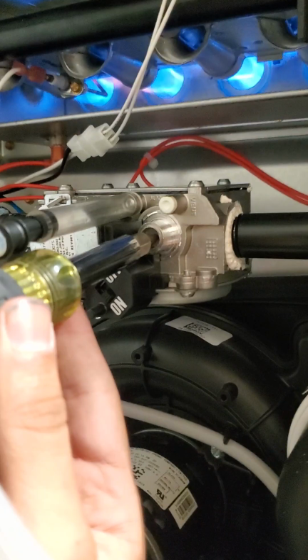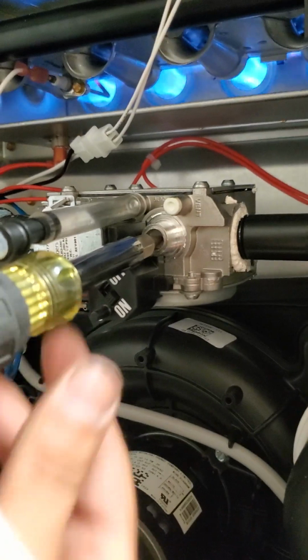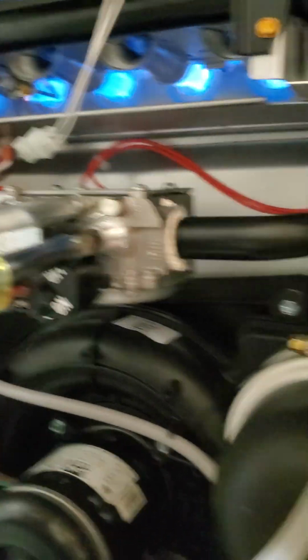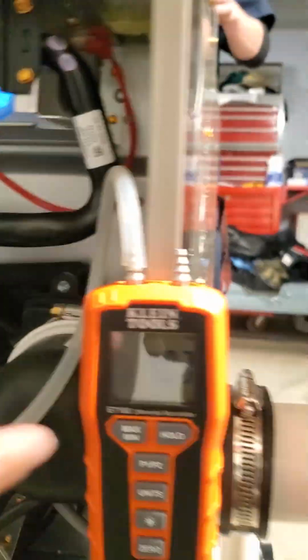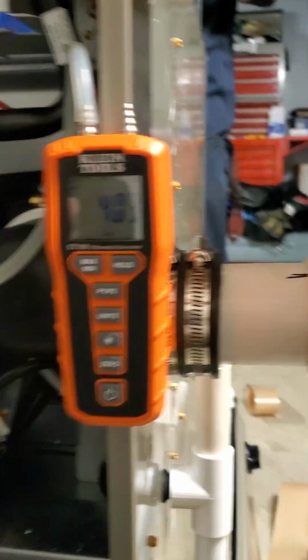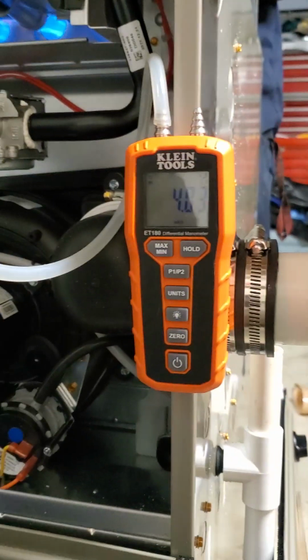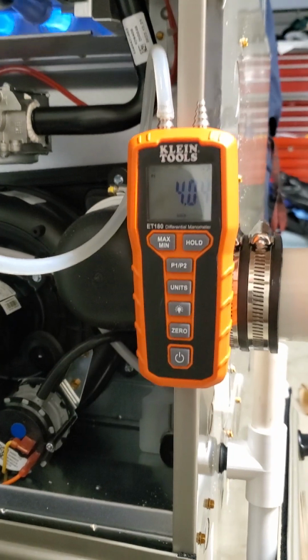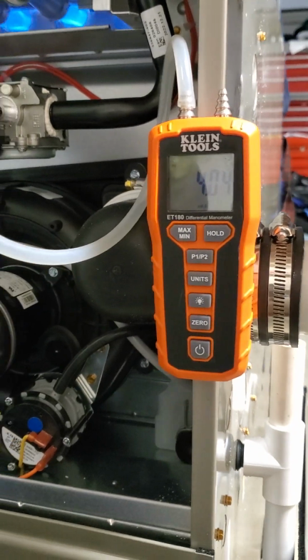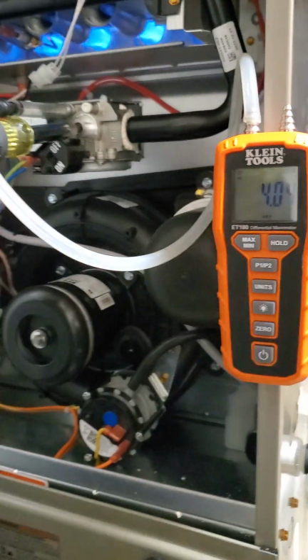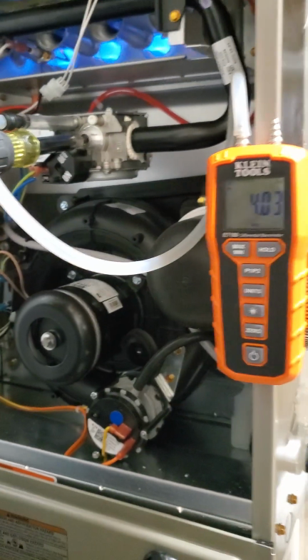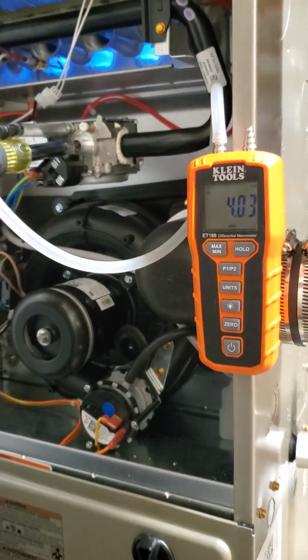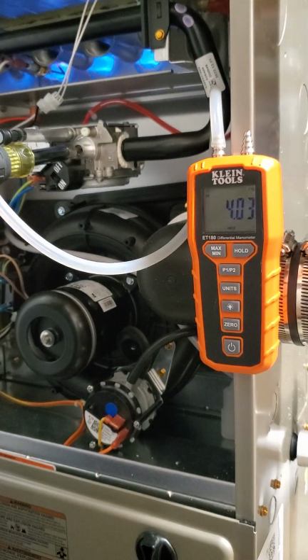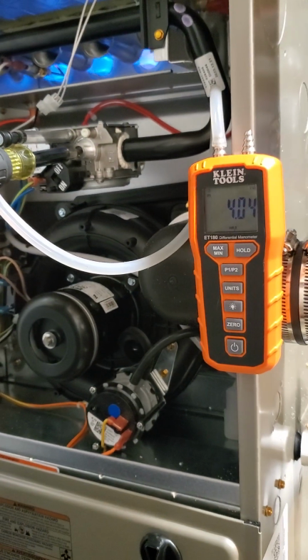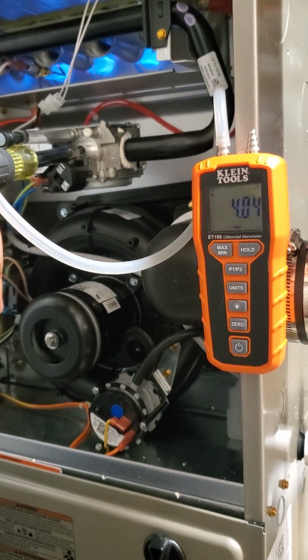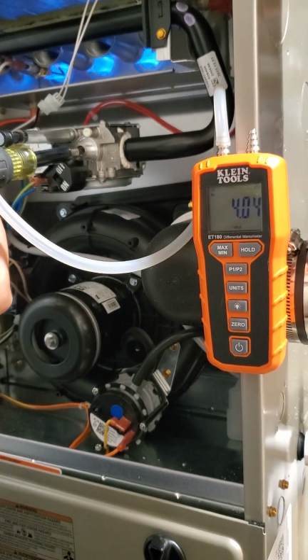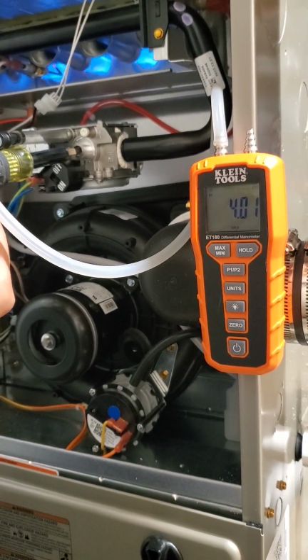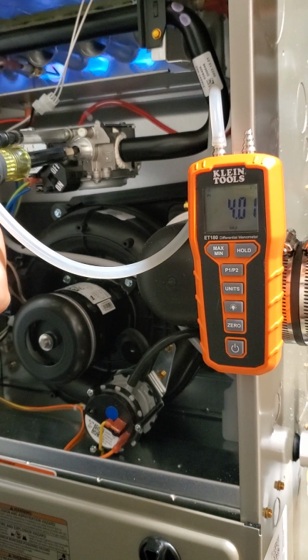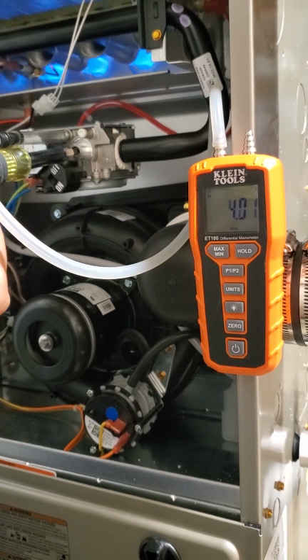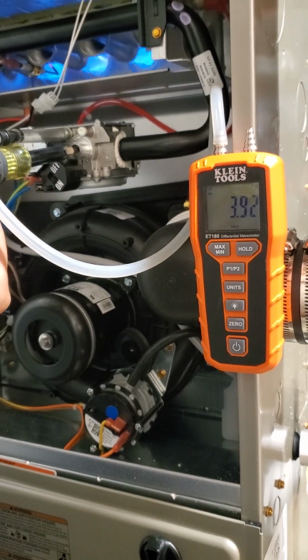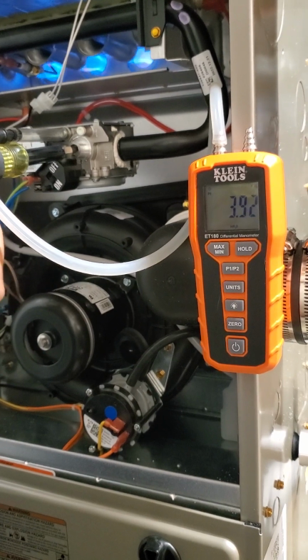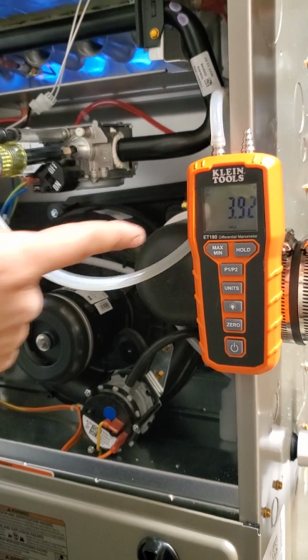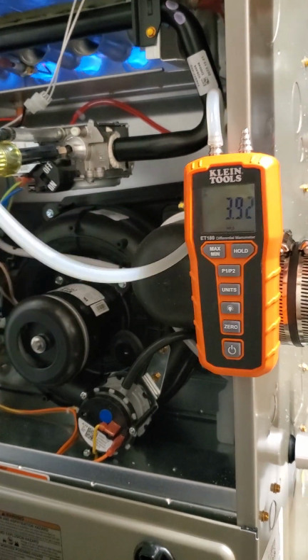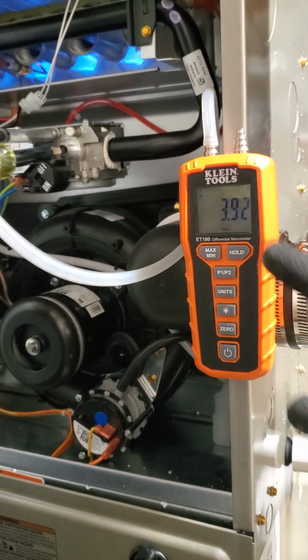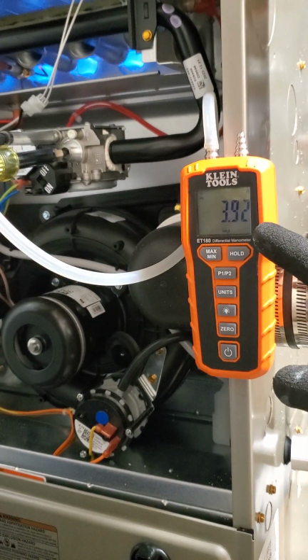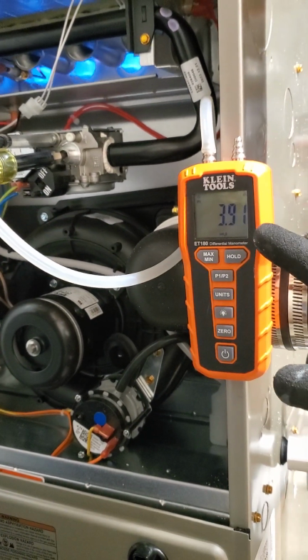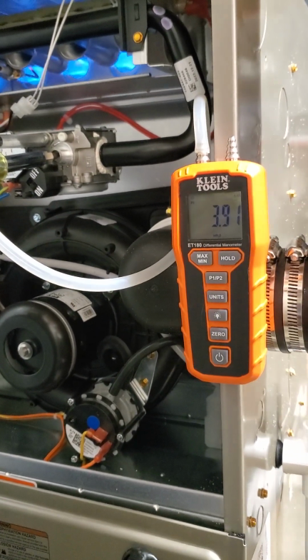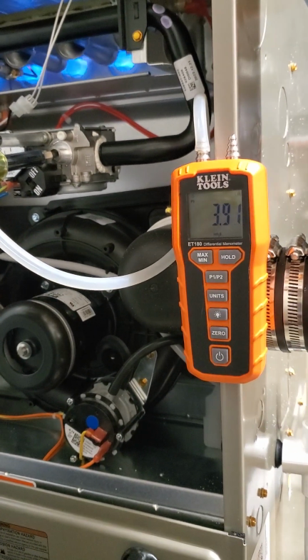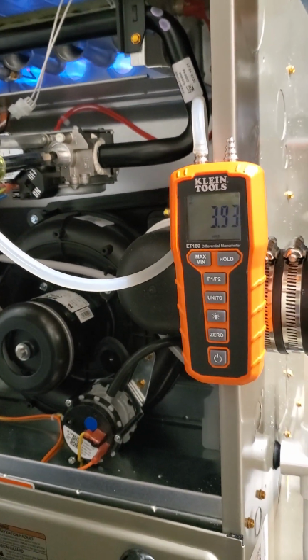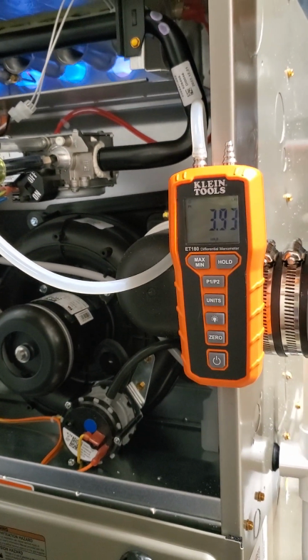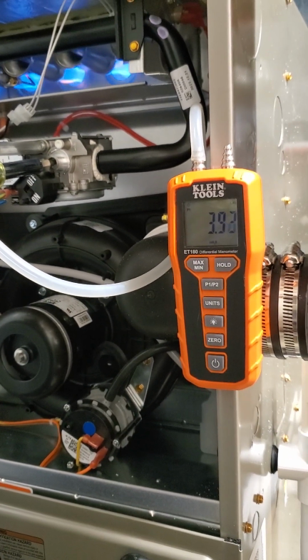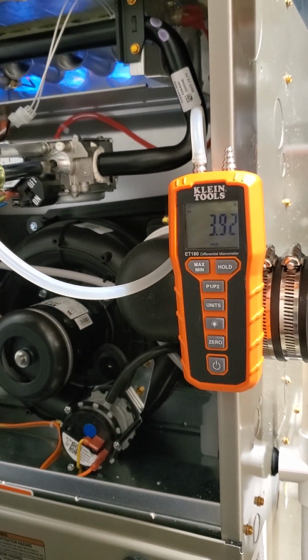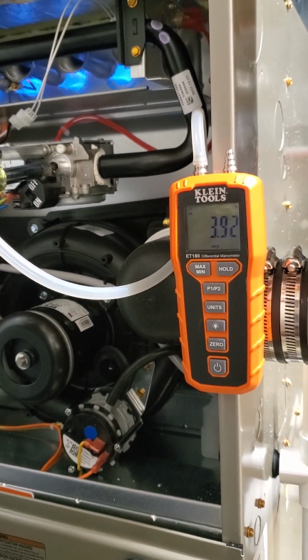We're going to adjust it down. All I'm doing is turning it. You see how my gas pressure is dropping? That was just a quarter turn. Don't go crazy with it.